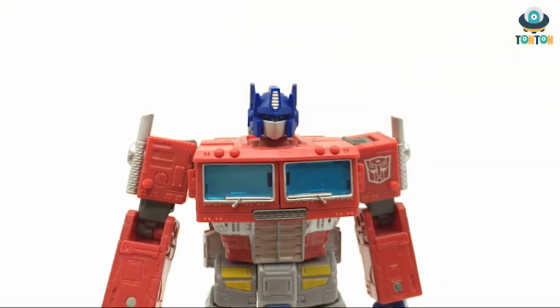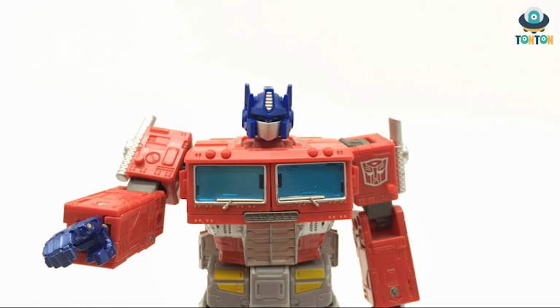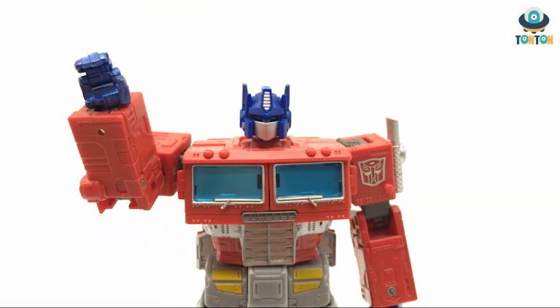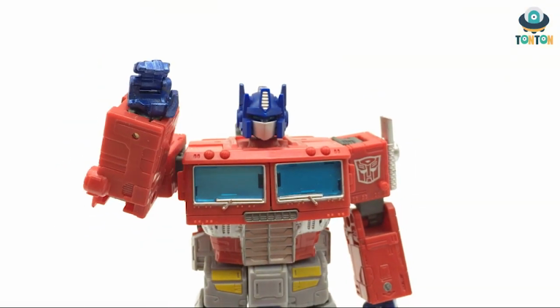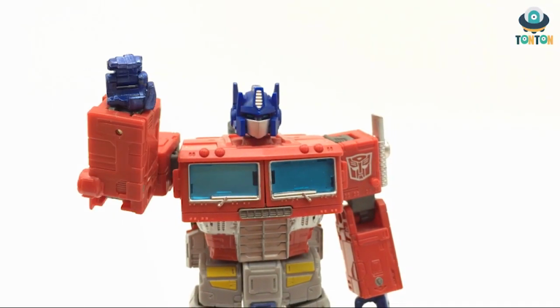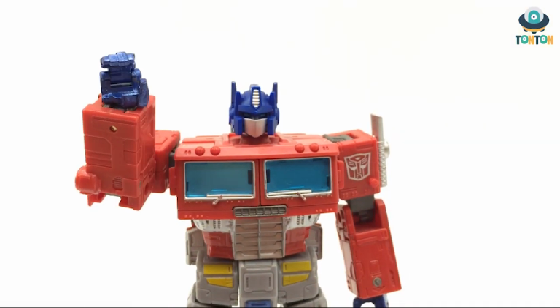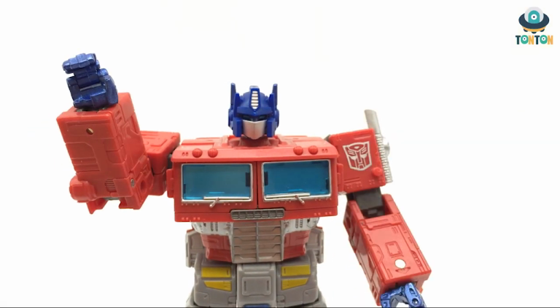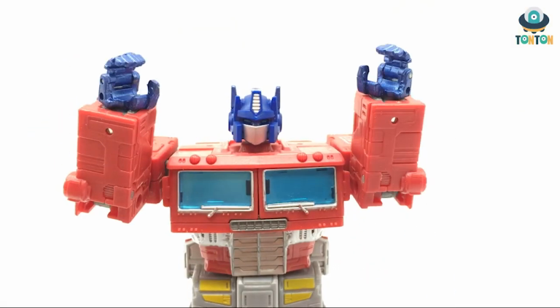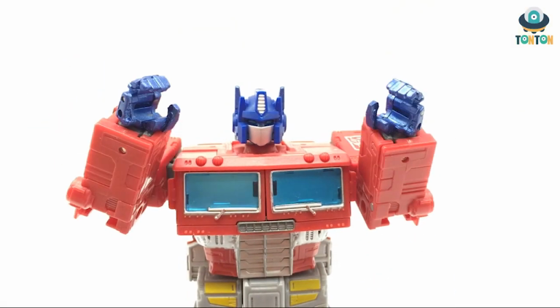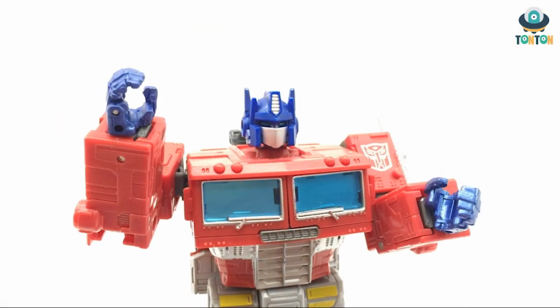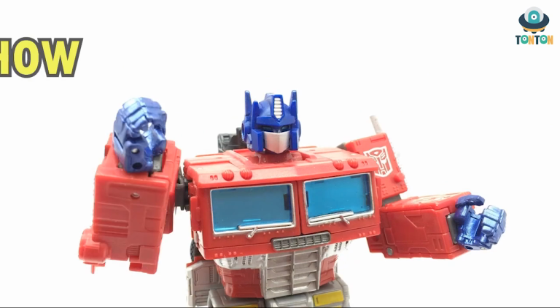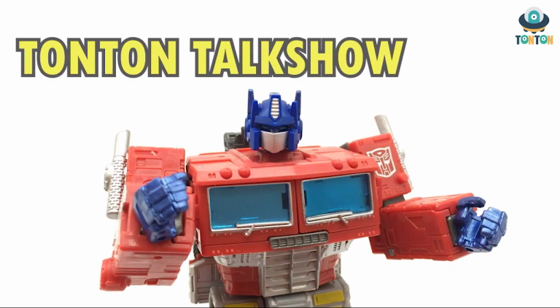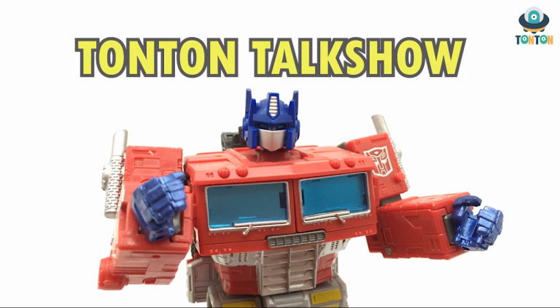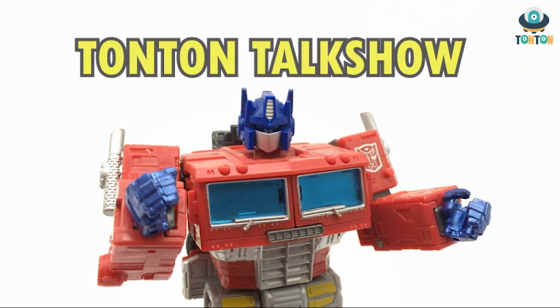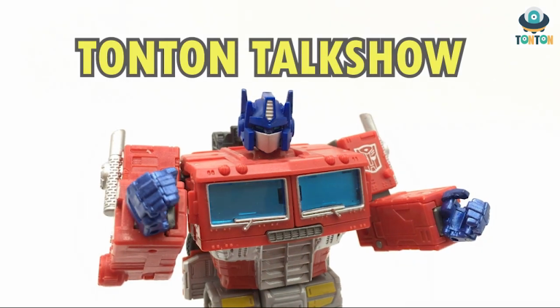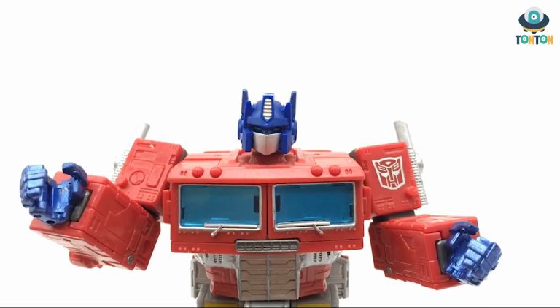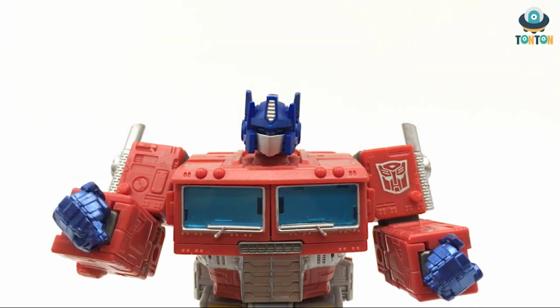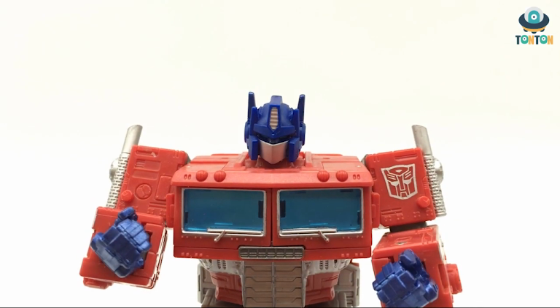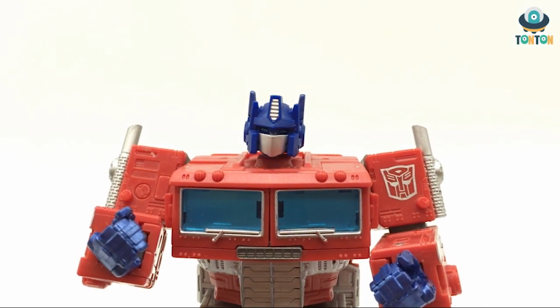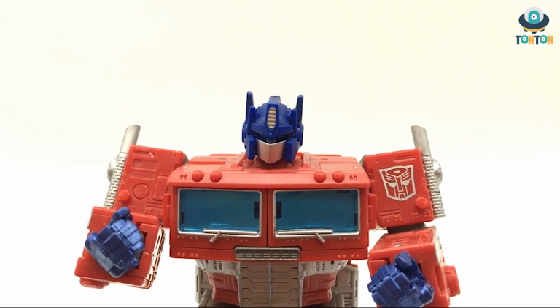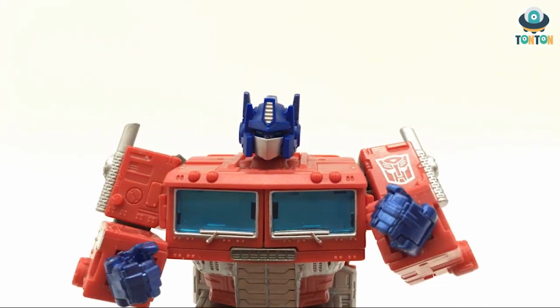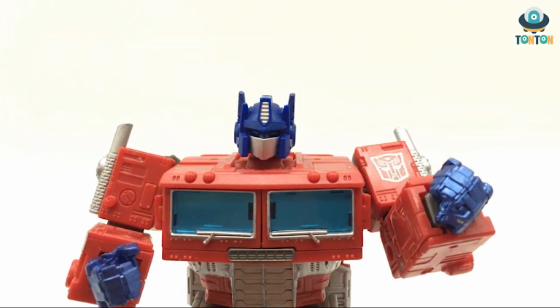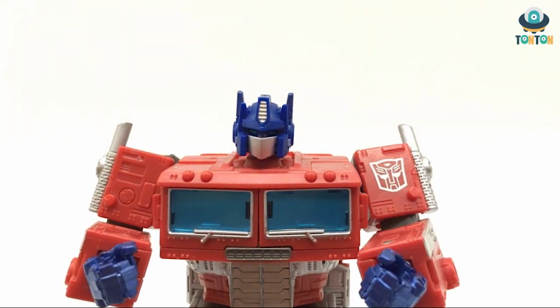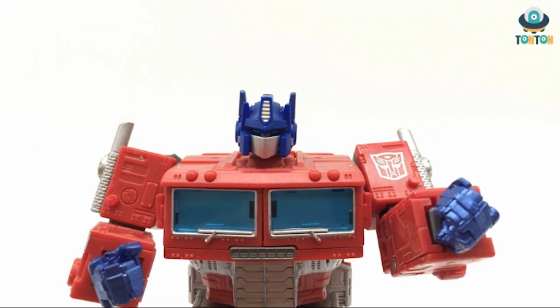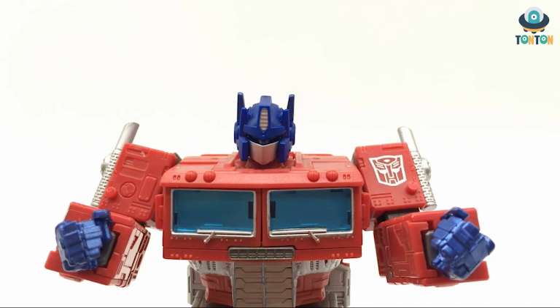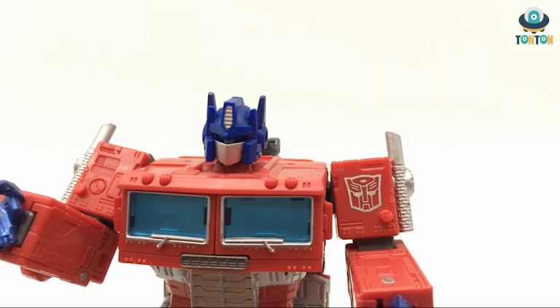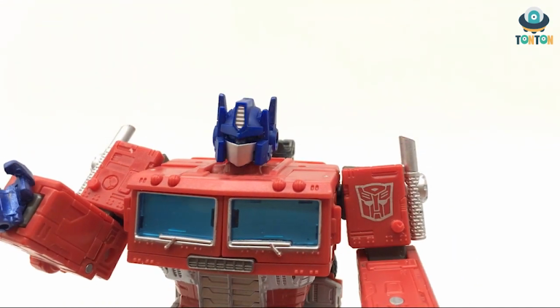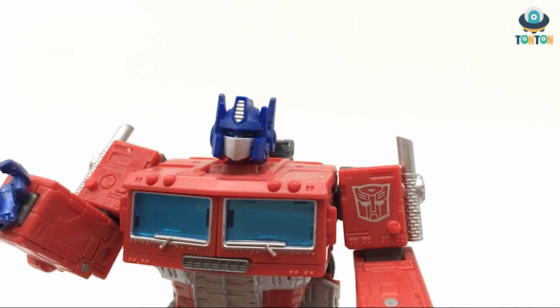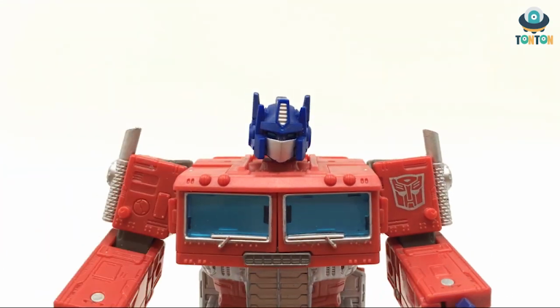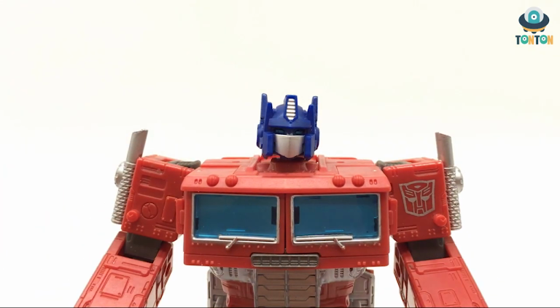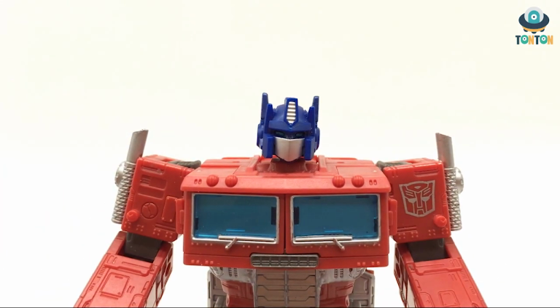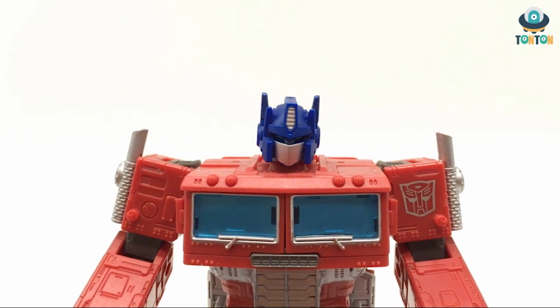Hello everybody, this is Tauntaun here and welcome back to another Tauntaun Talk Show. Today I'll be talking about the new DNA upgrade kit for upcoming Studio Series figures.